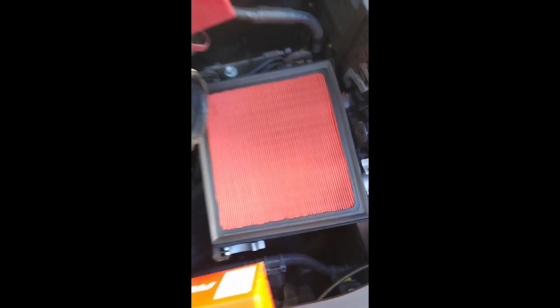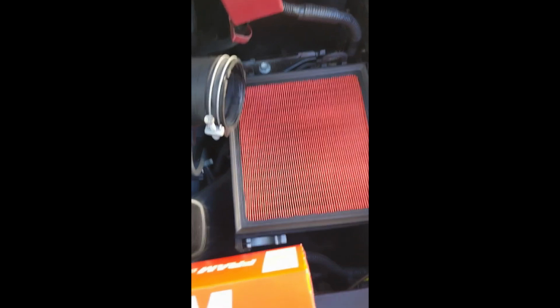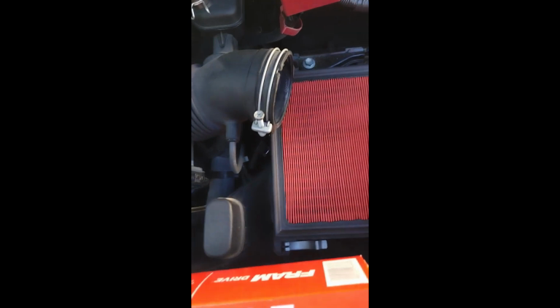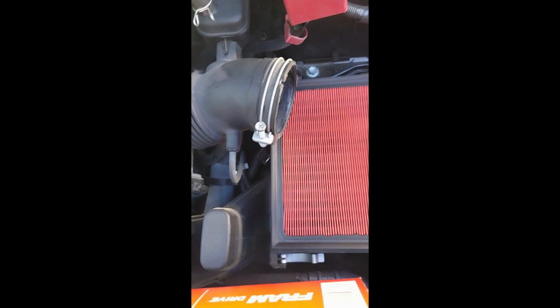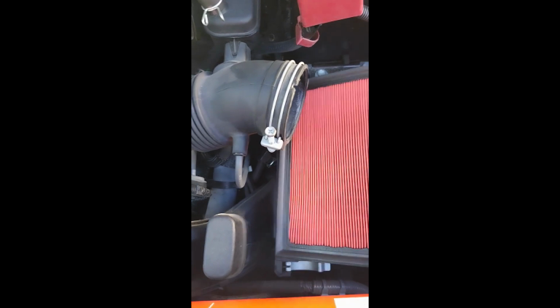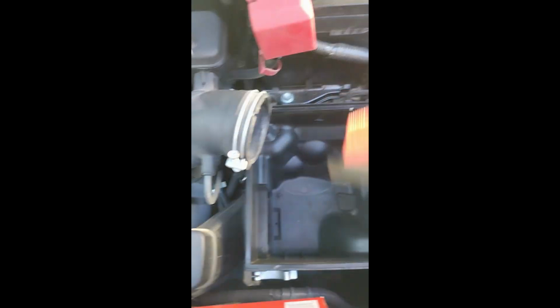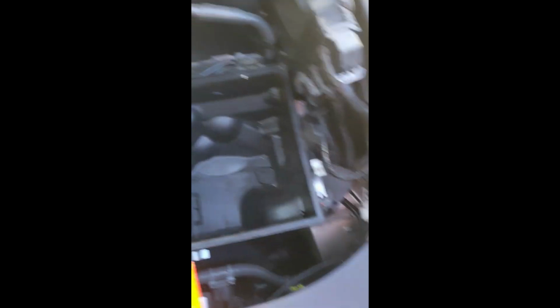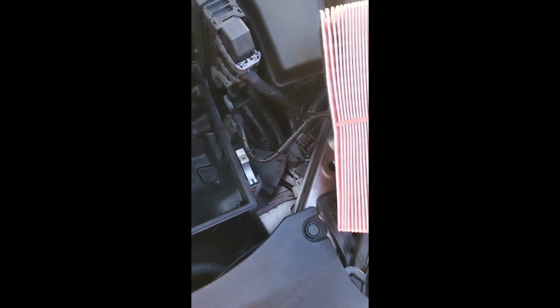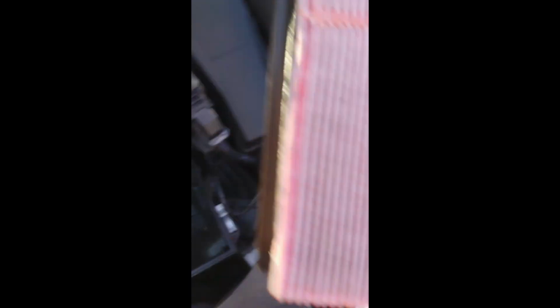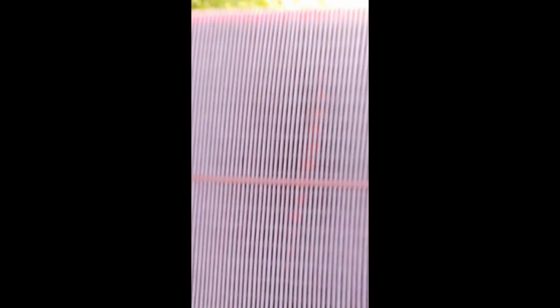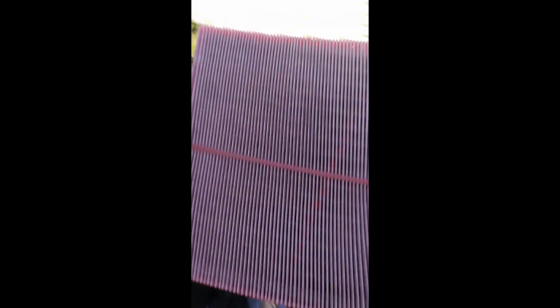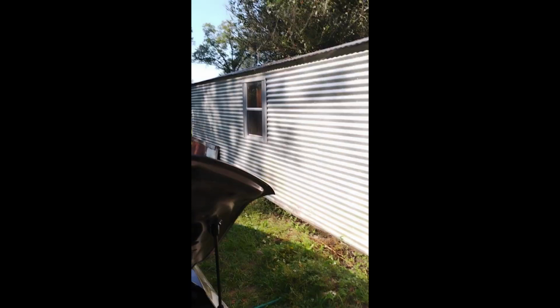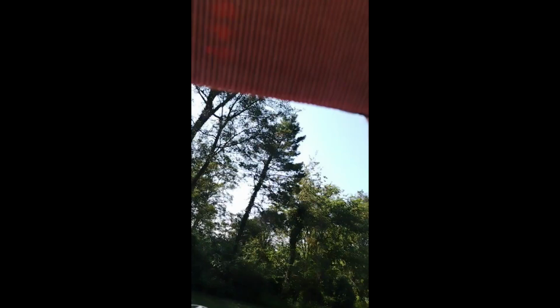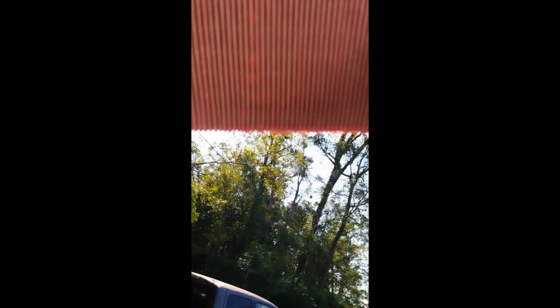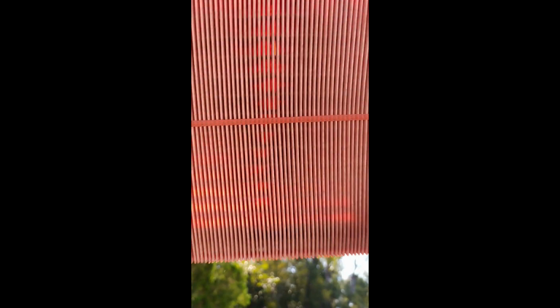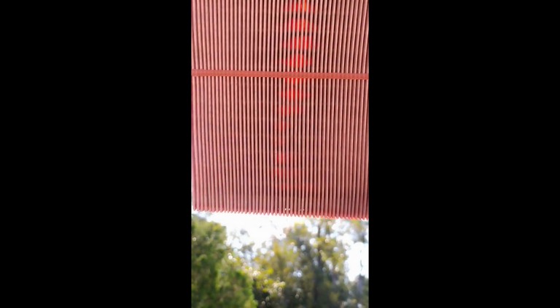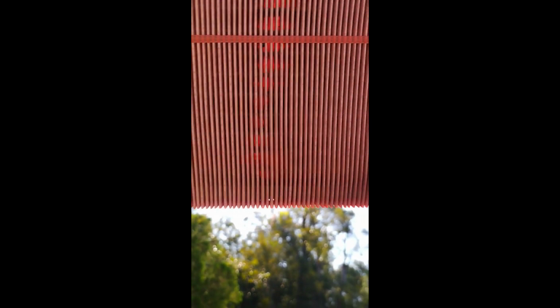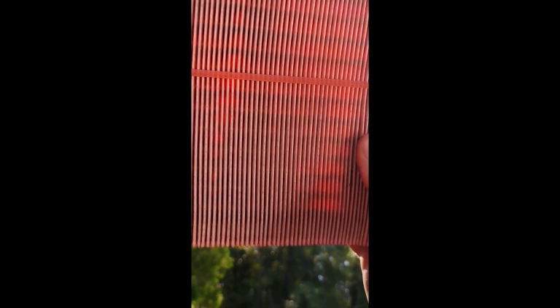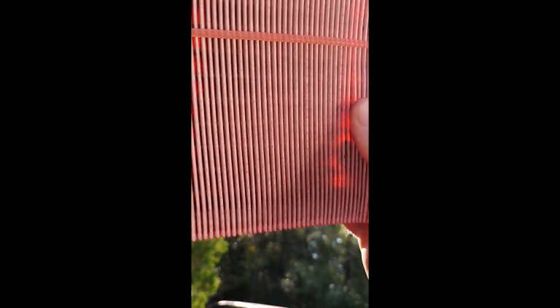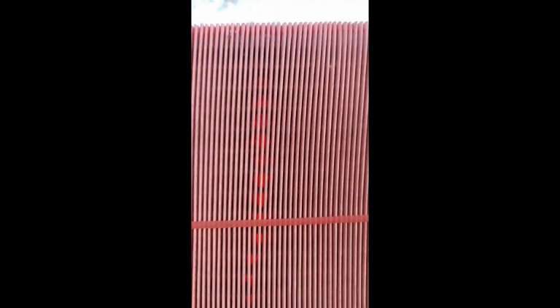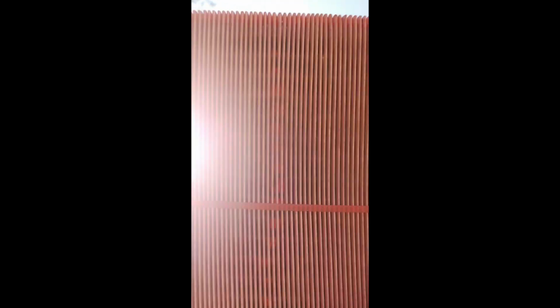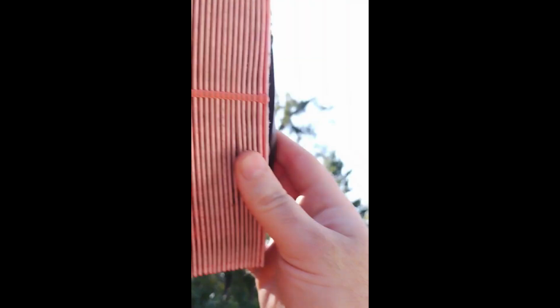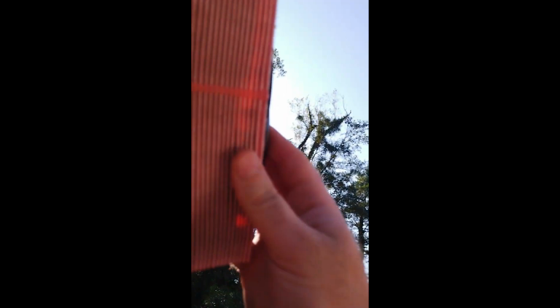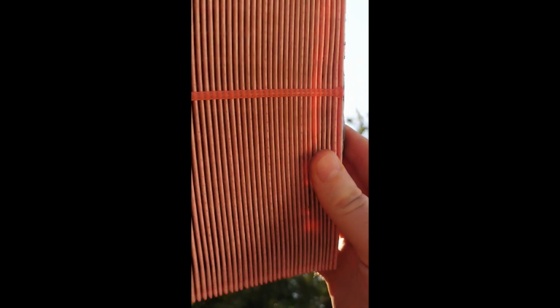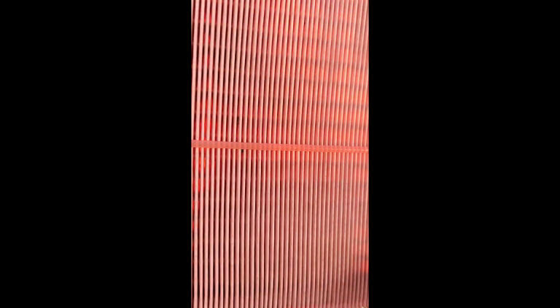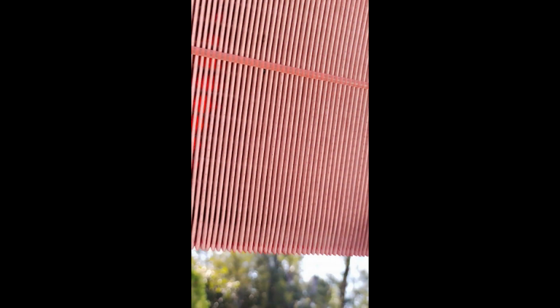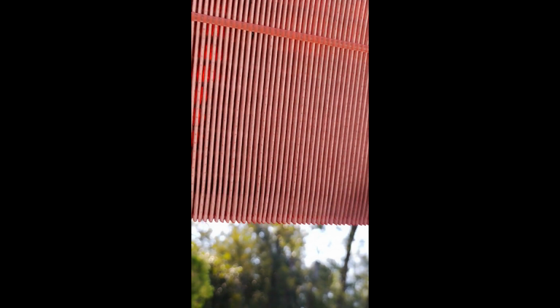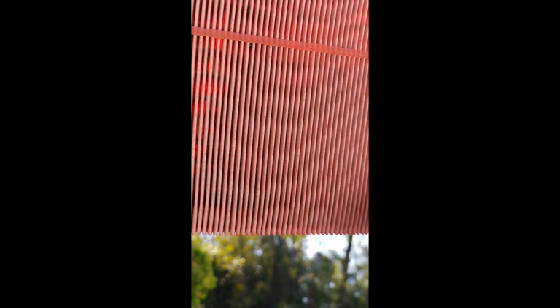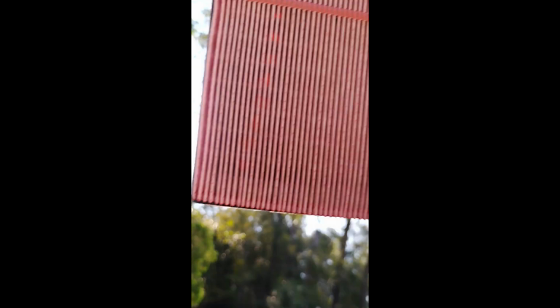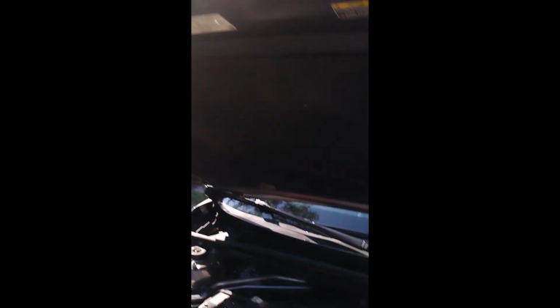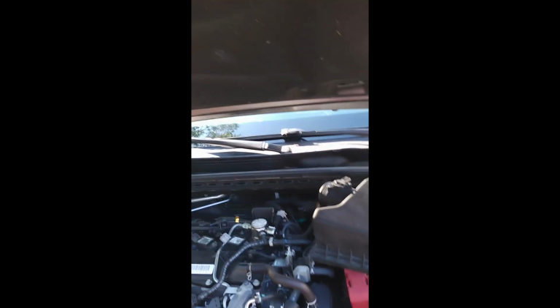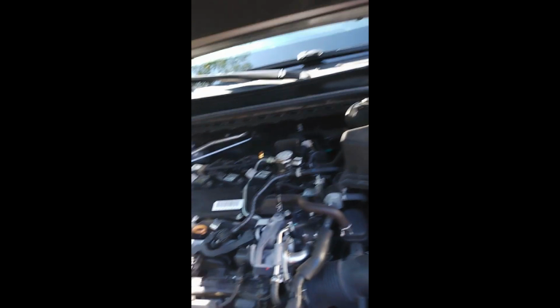Now that we got that off — well, the air filter itself doesn't look horrible, but you can't see the sun through it, so that's not good. That's old.